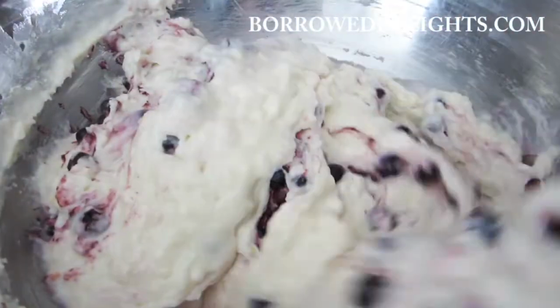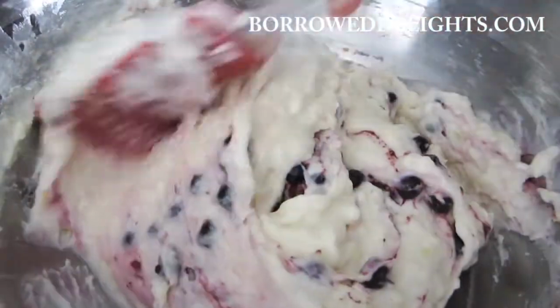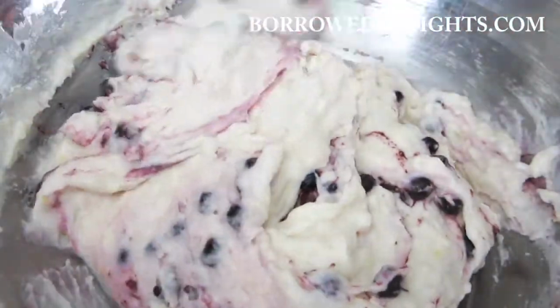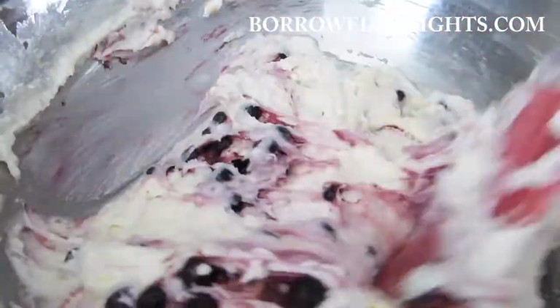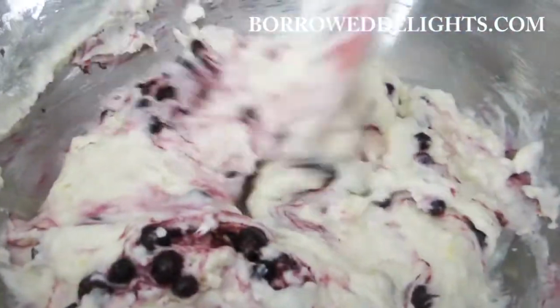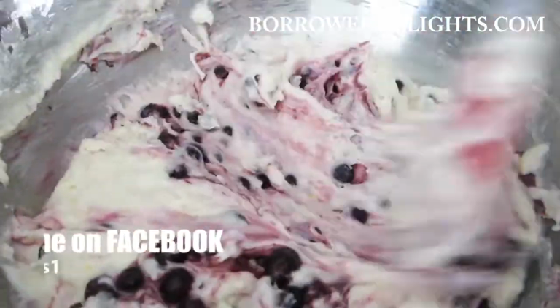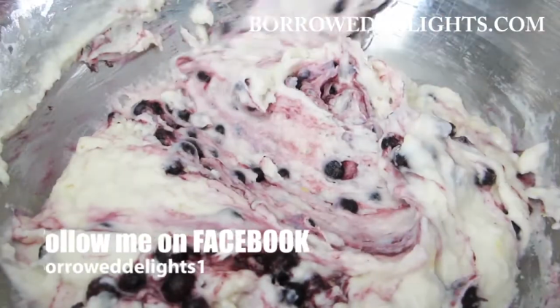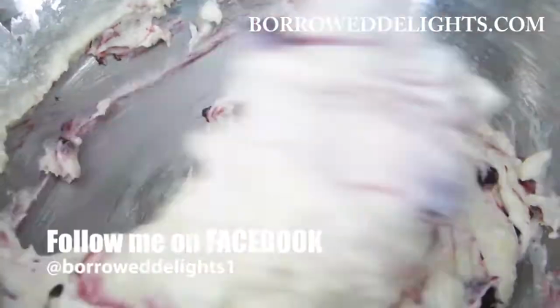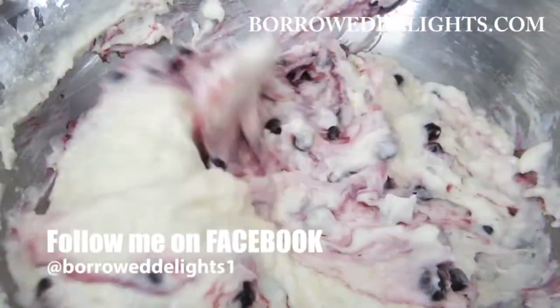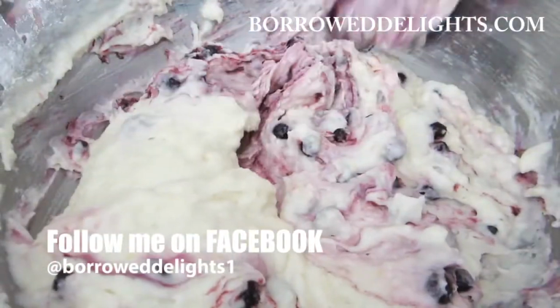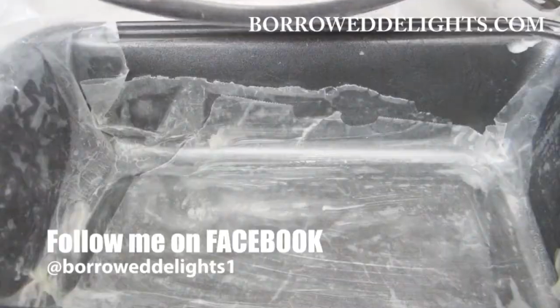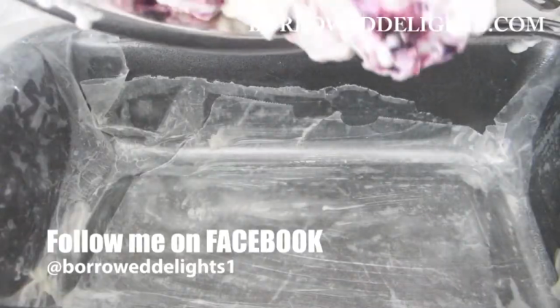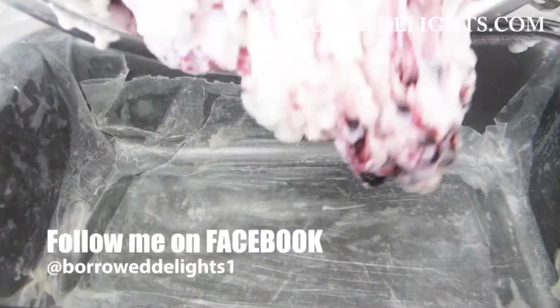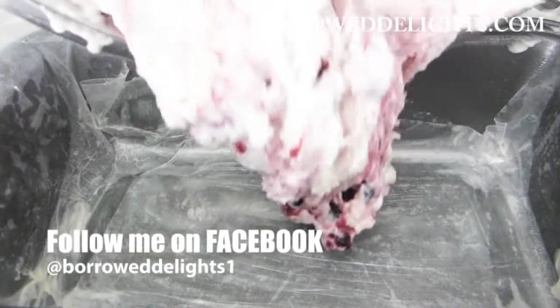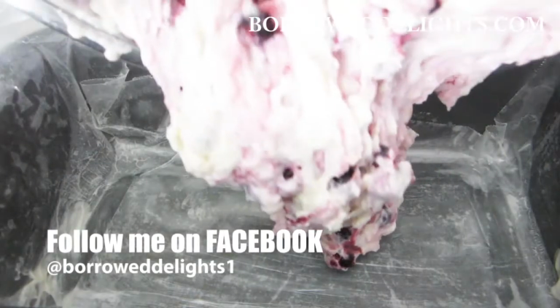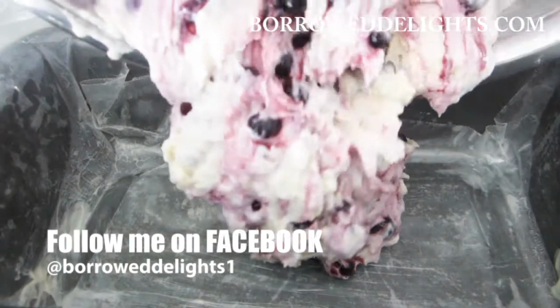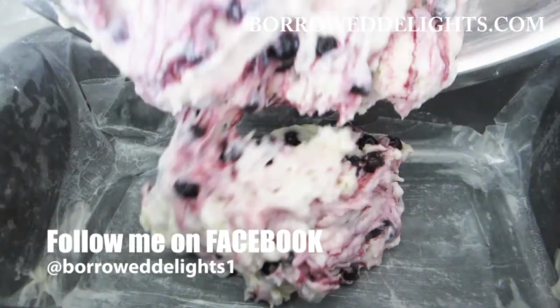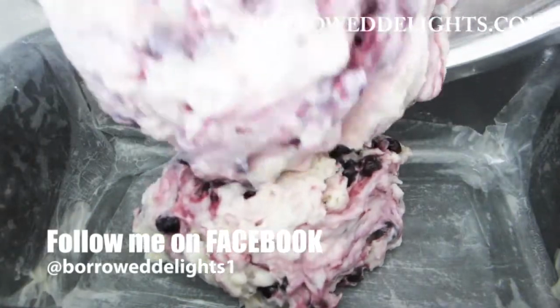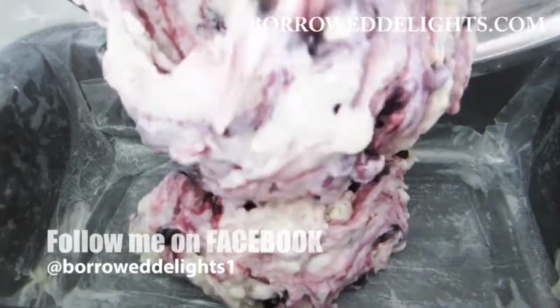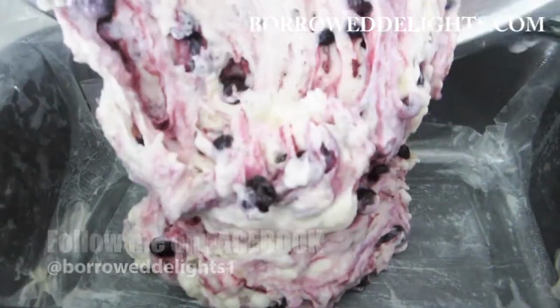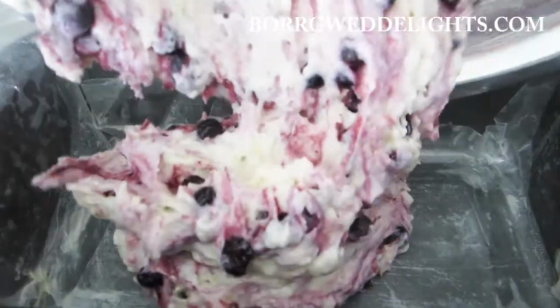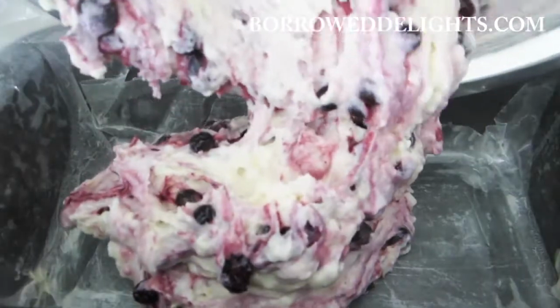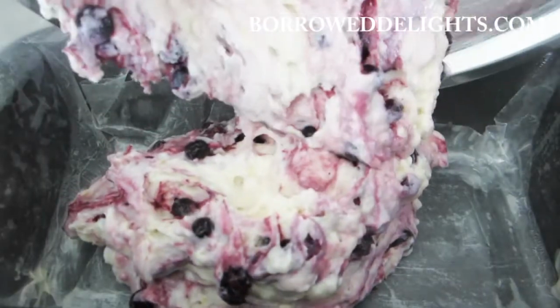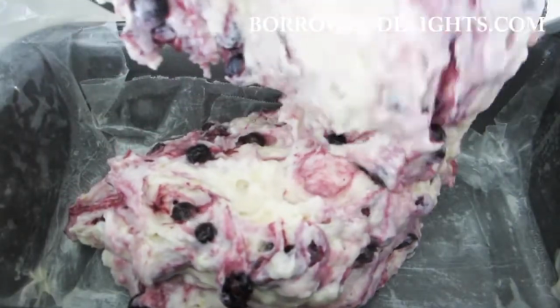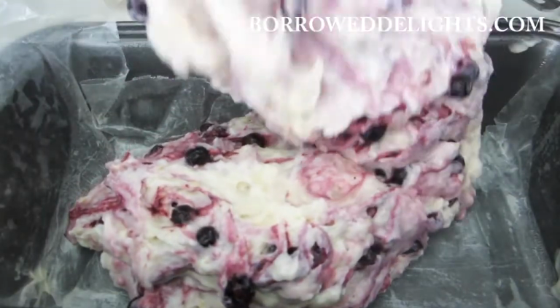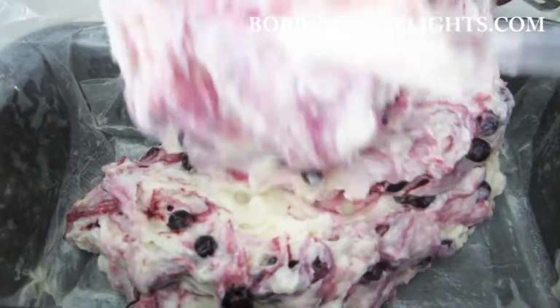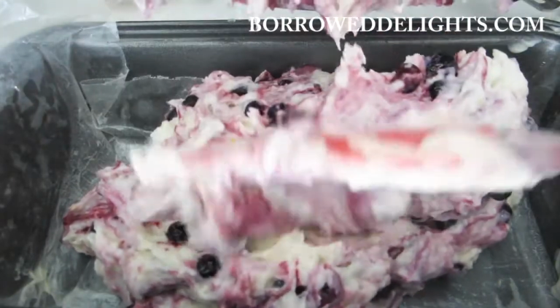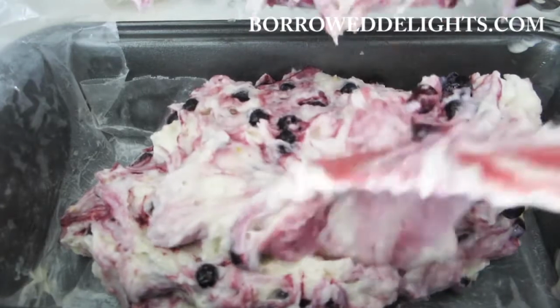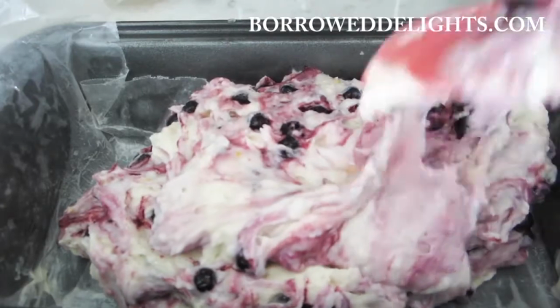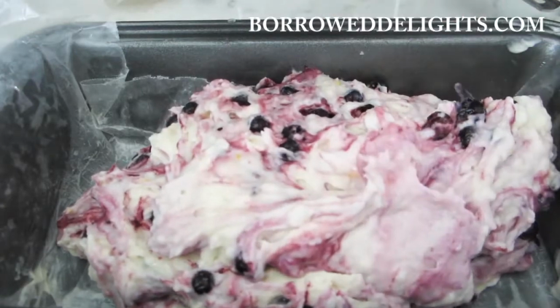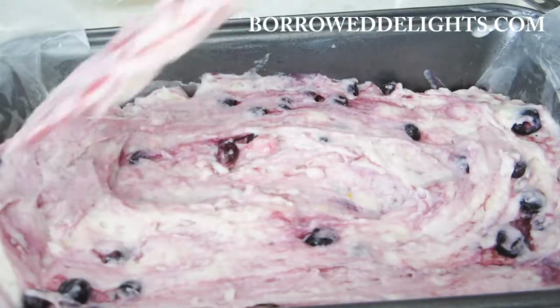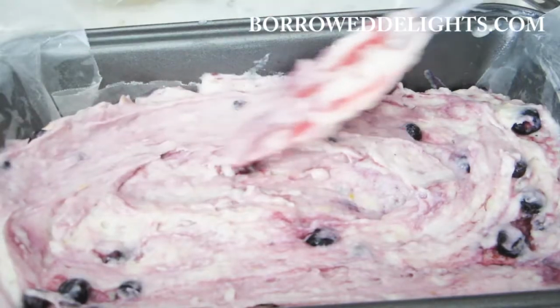So you're going to pour your batter into a buttered loaf pan that has been lined with parchment paper. I like to ensure that the parchment paper overlaps the sides of my pan, as it makes it easier to remove the loaf from the pan once it's done baking.